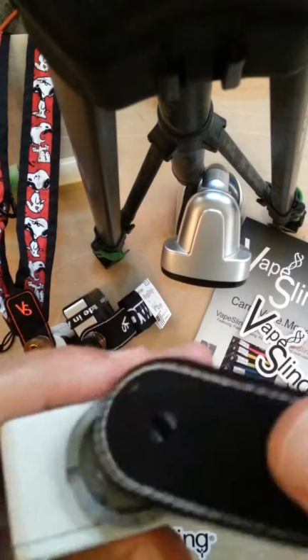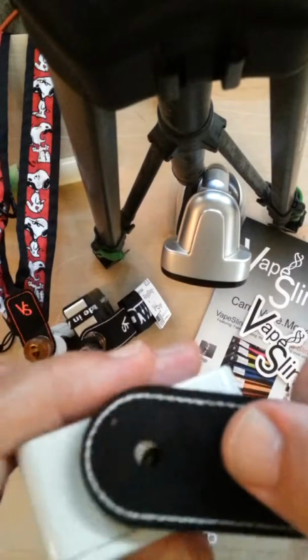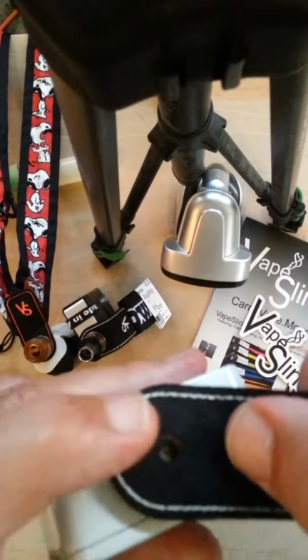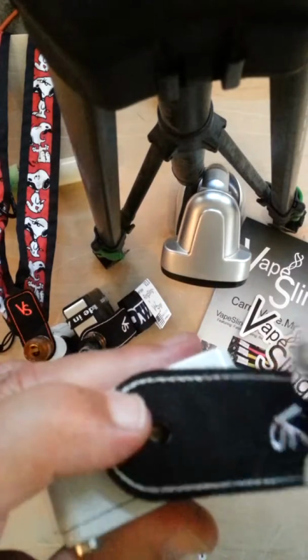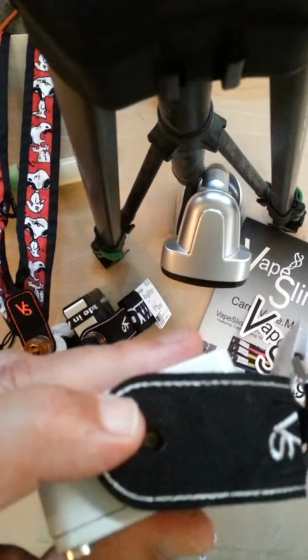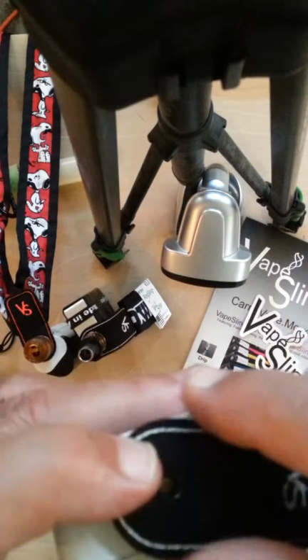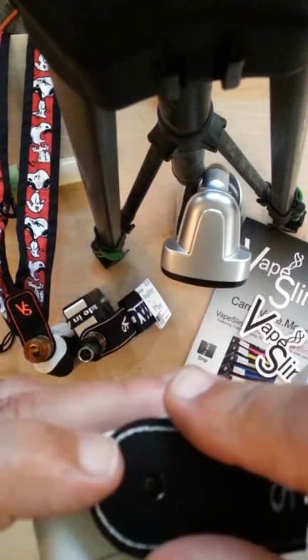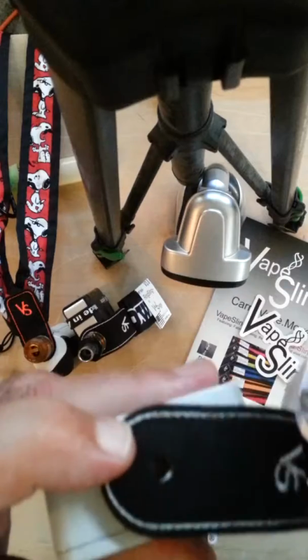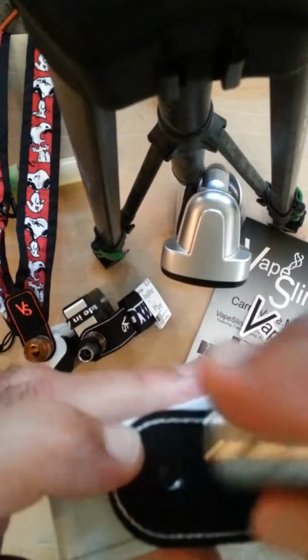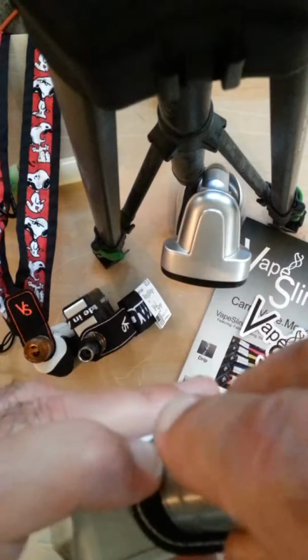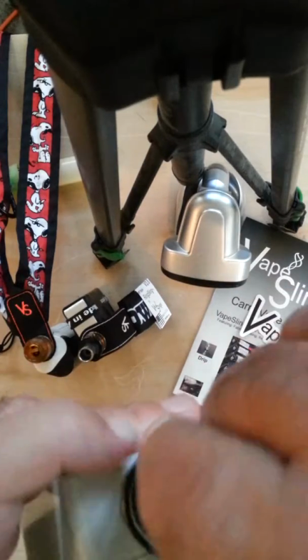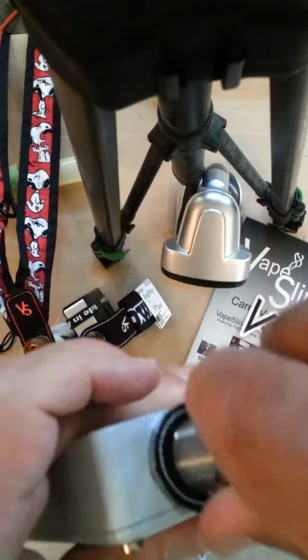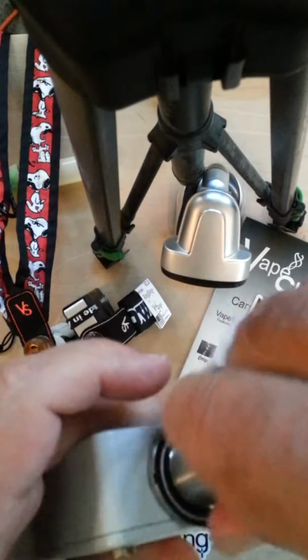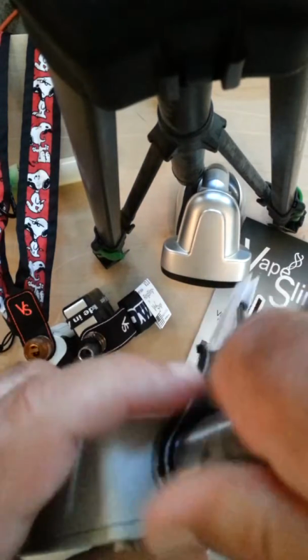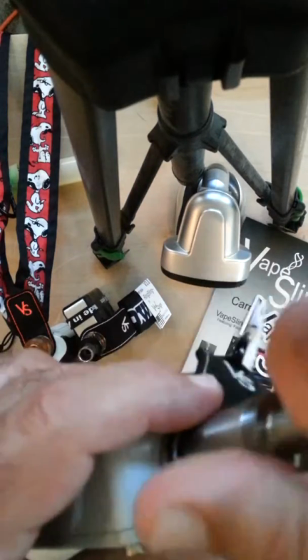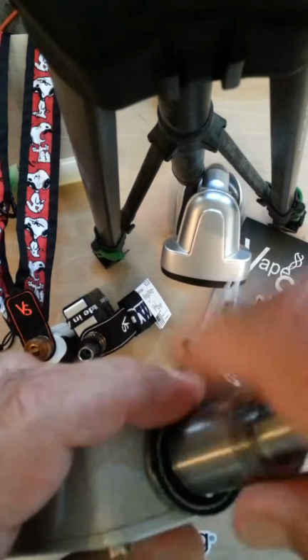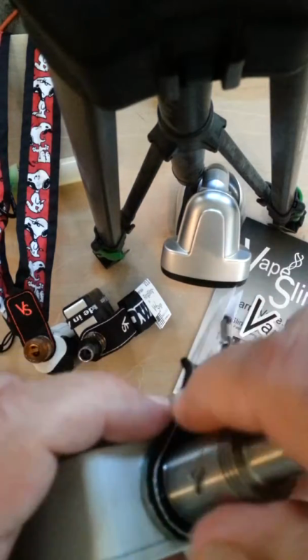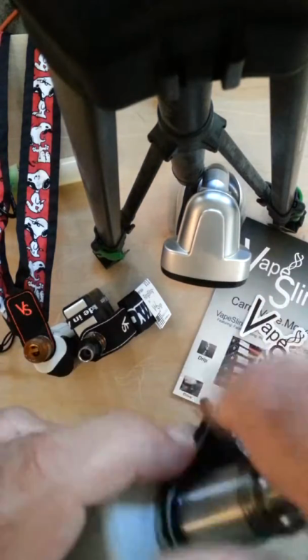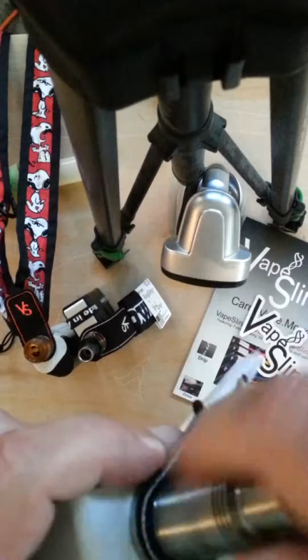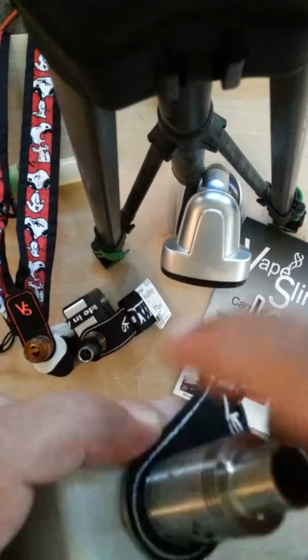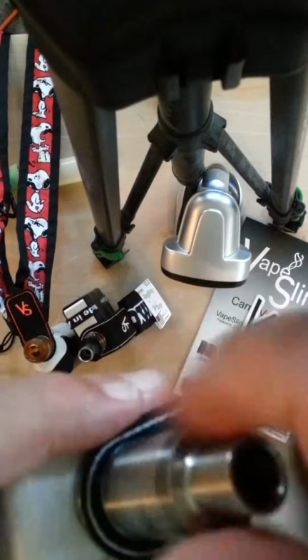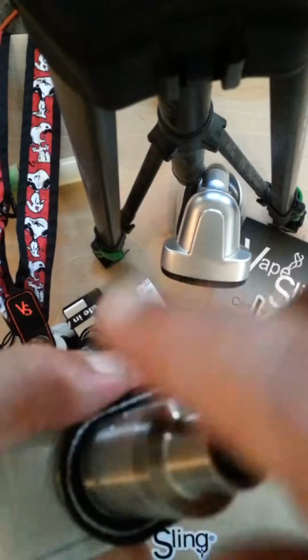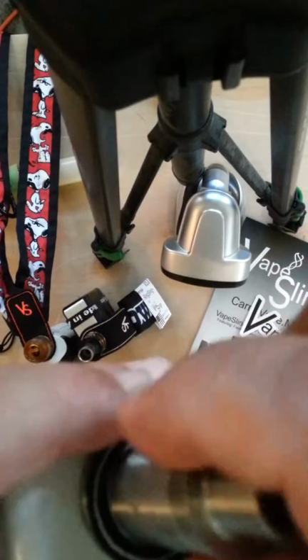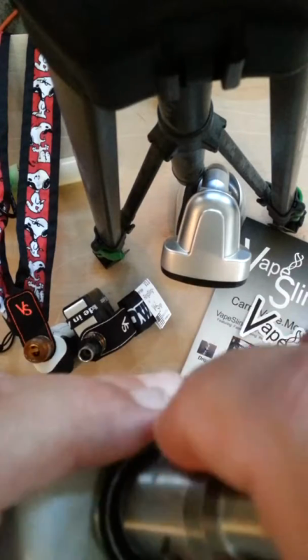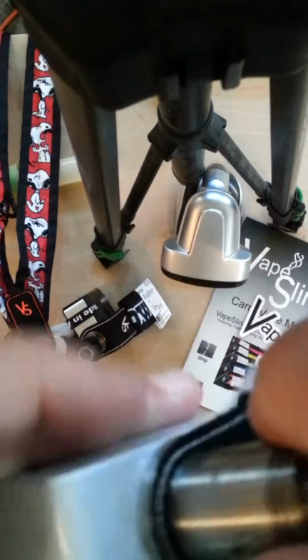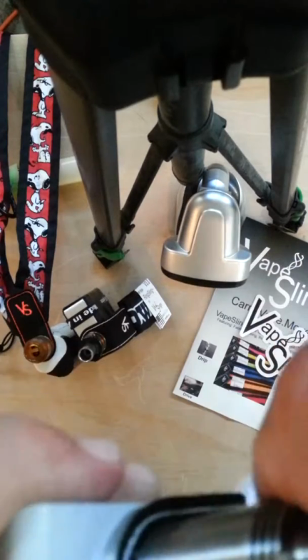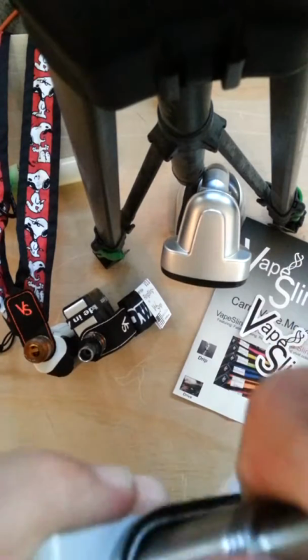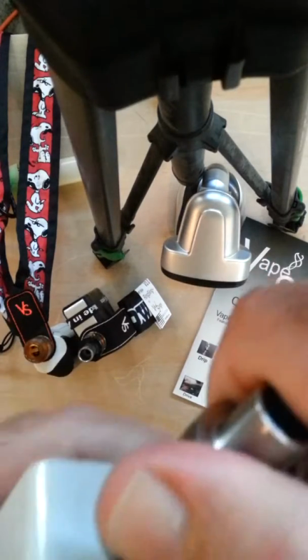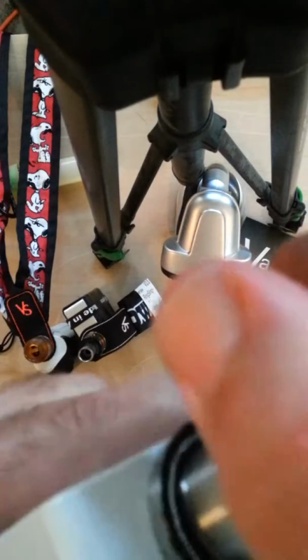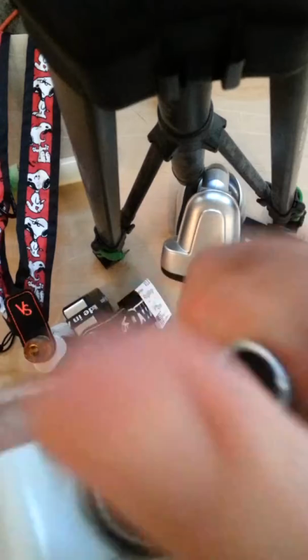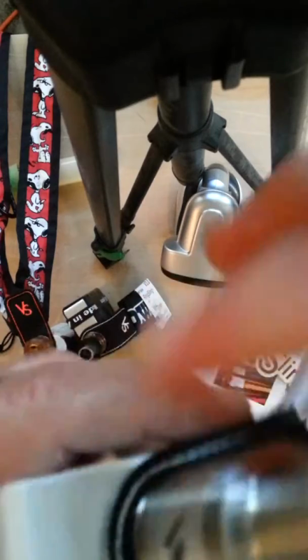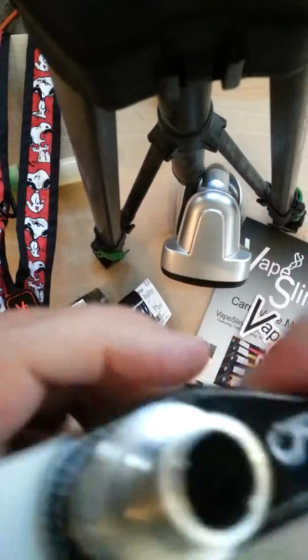Go ahead and line that up on the mod and just shove that sucker right through. Or you could go ahead and put it through on your addie first, and then put it onto your mod.